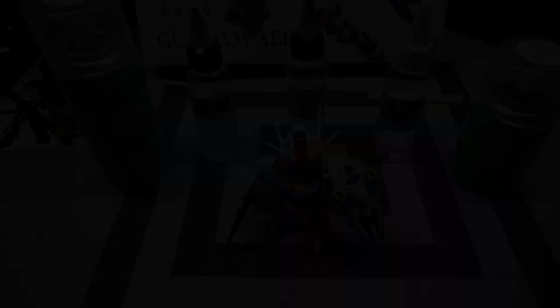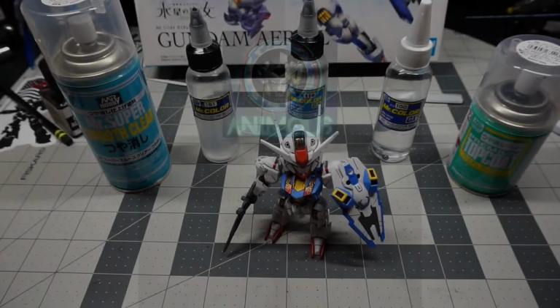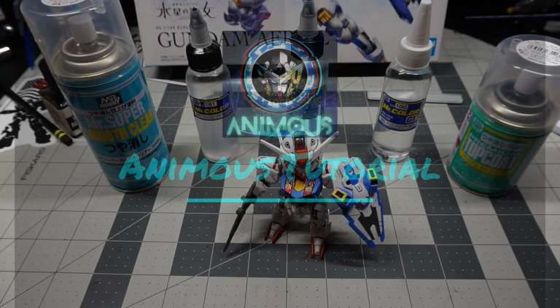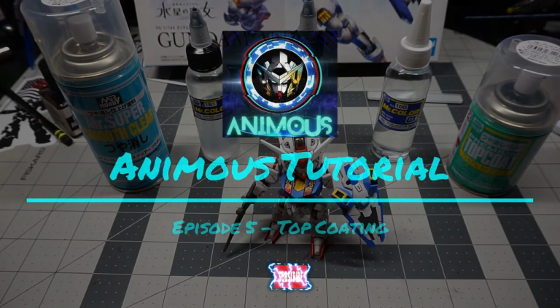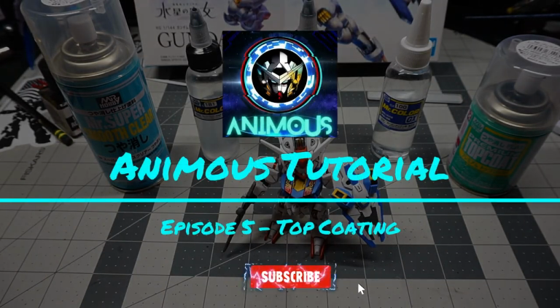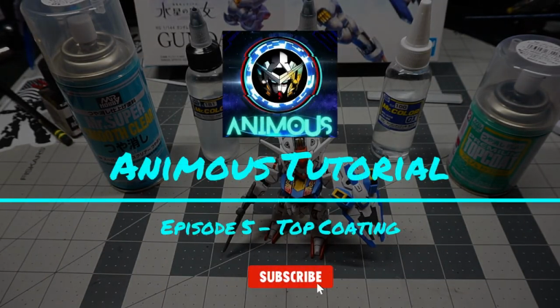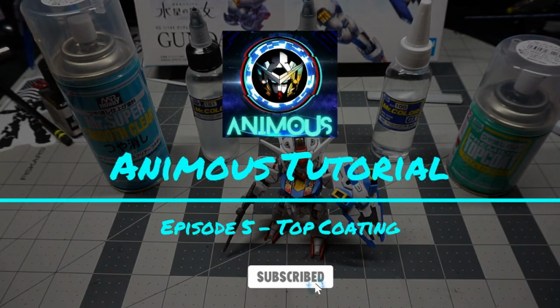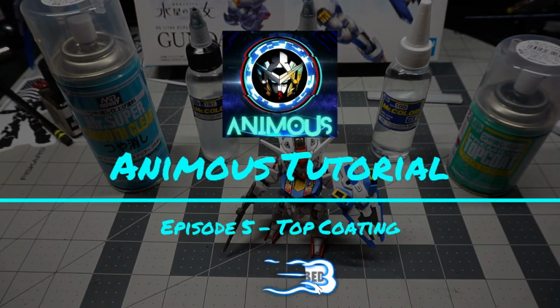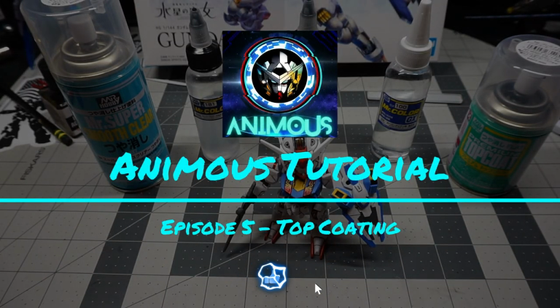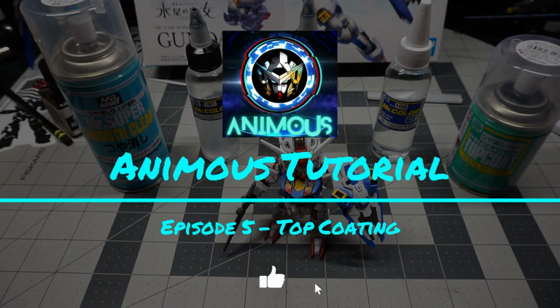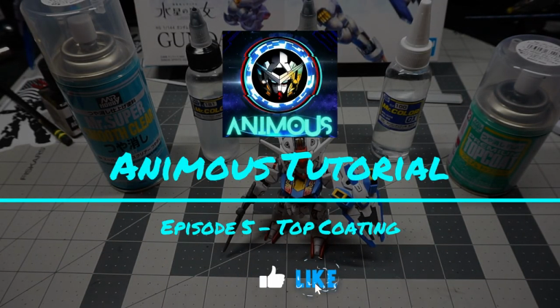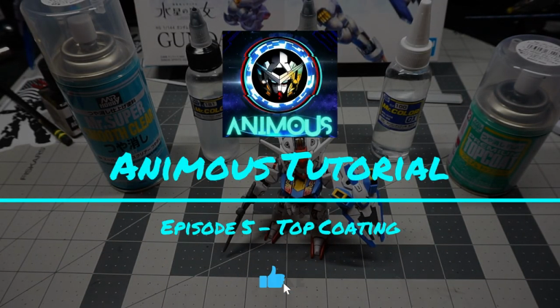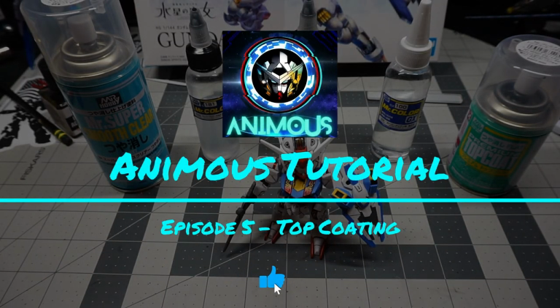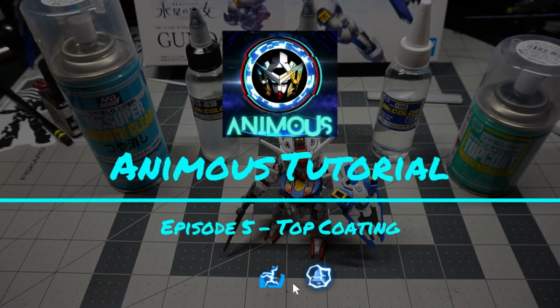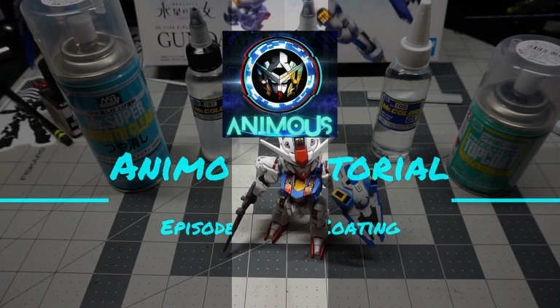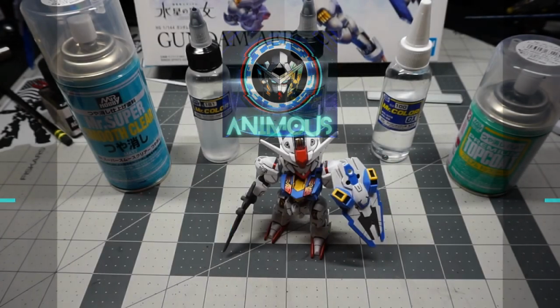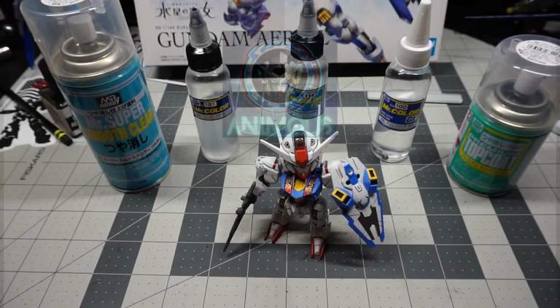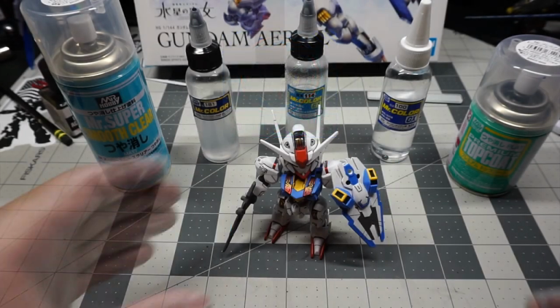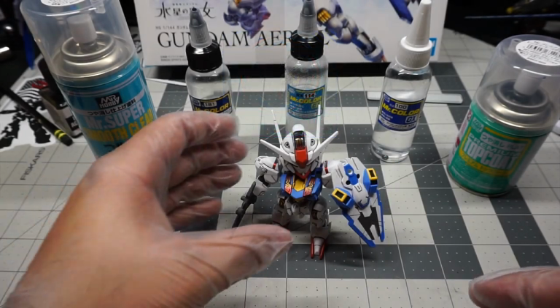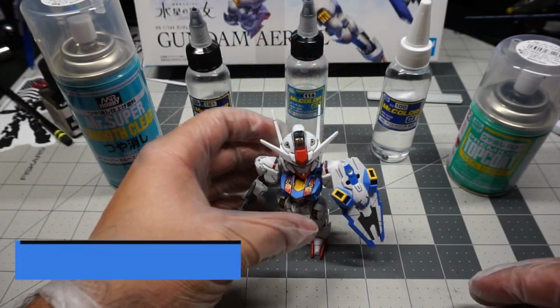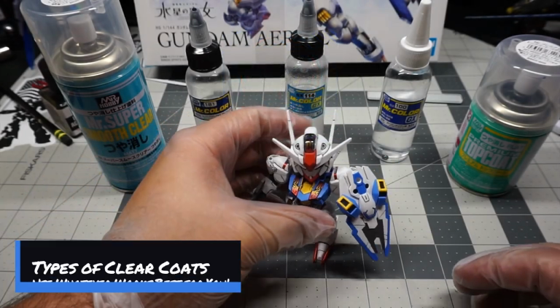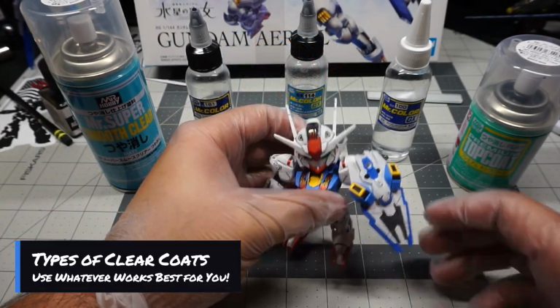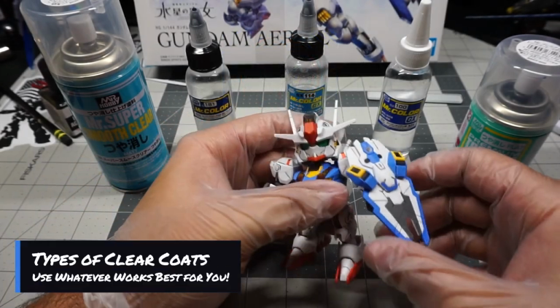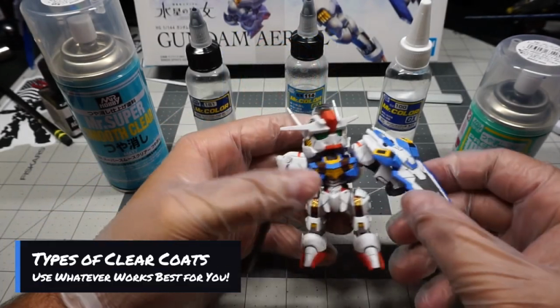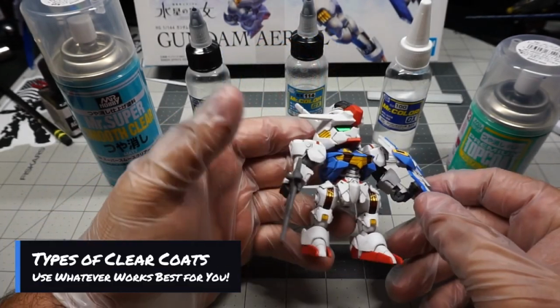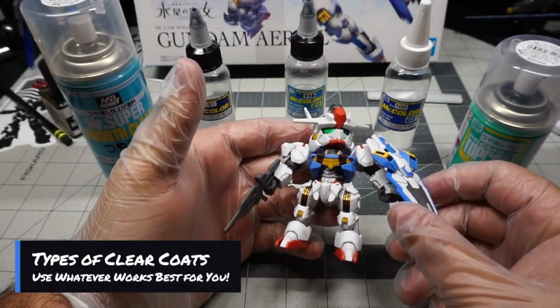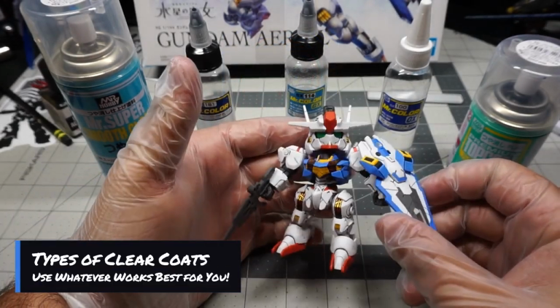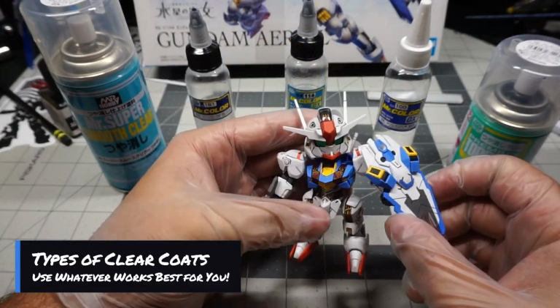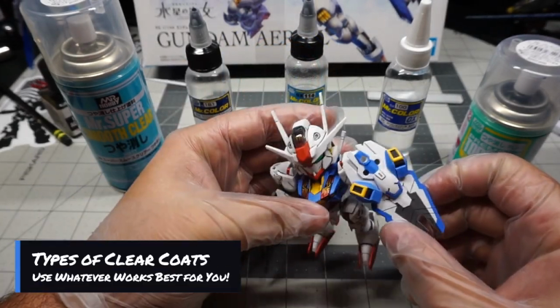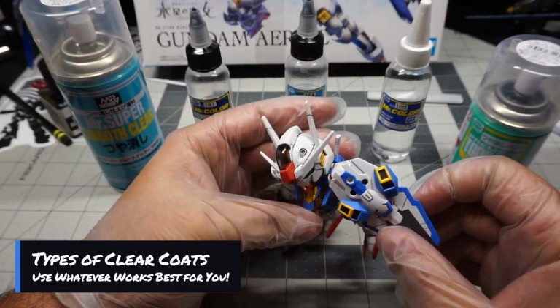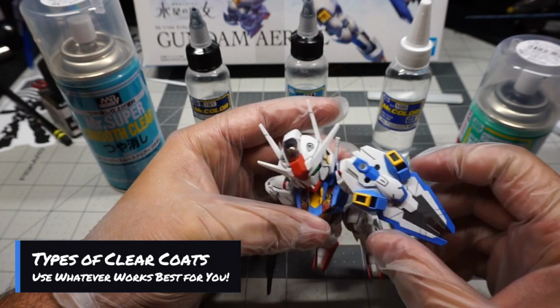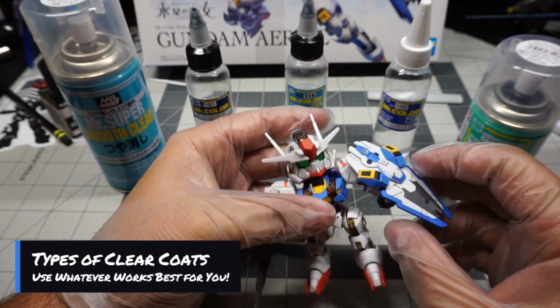What is up everyone and welcome back to another Animus tutorial. Today we're going to be talking about top coating your kits. For this kit we decided to go with a matte top coat — this is usually my preference.